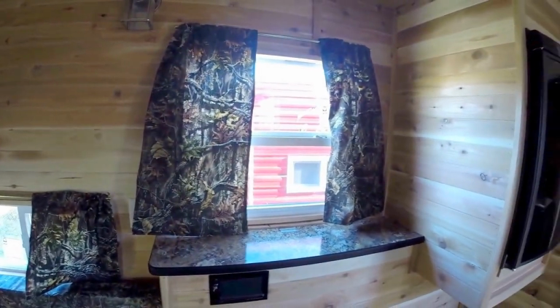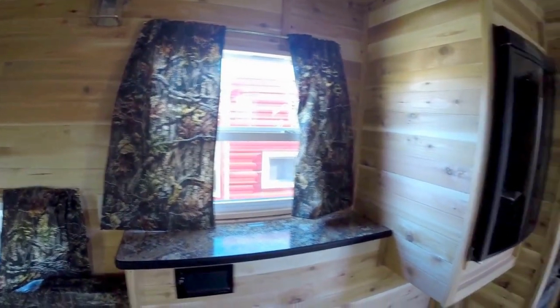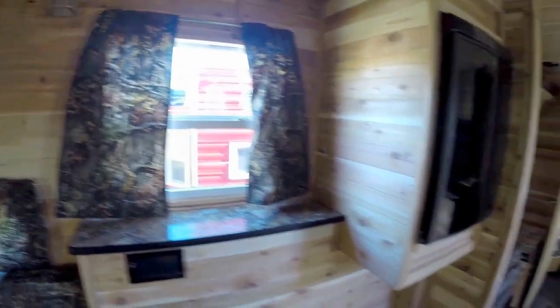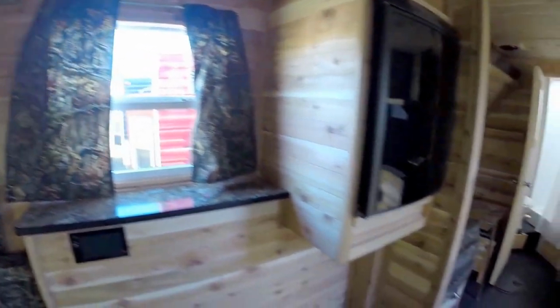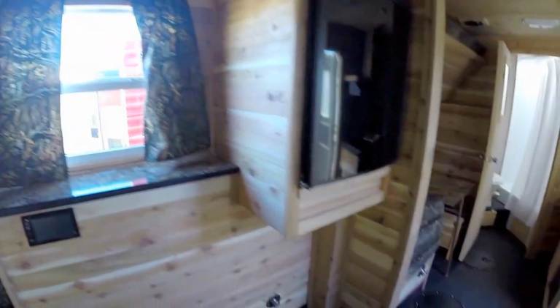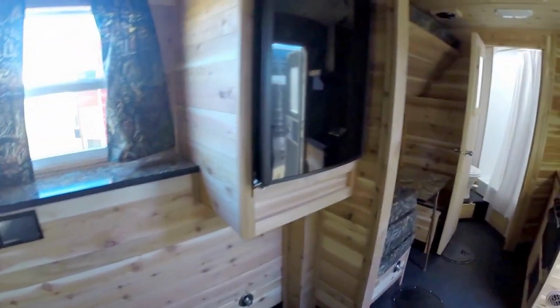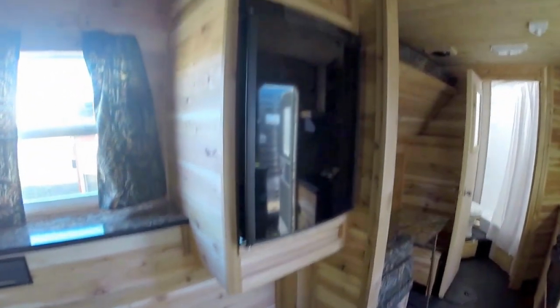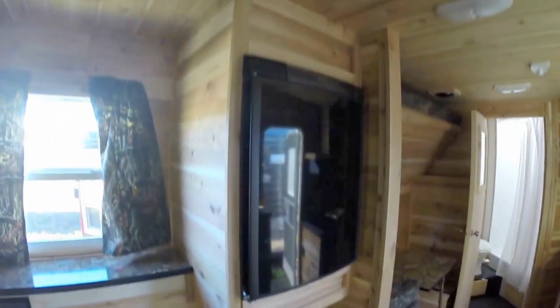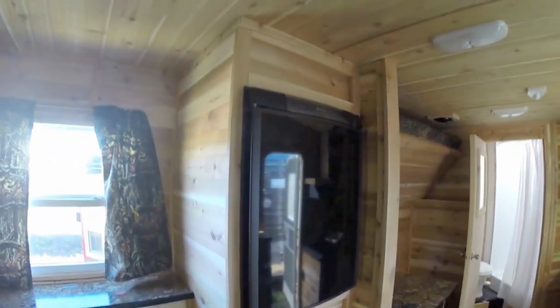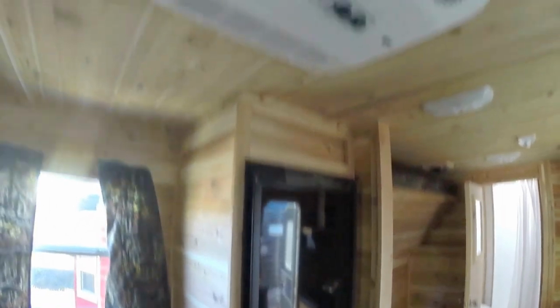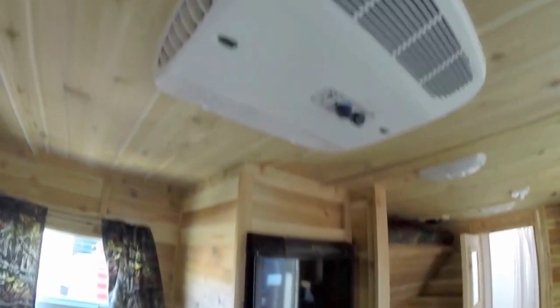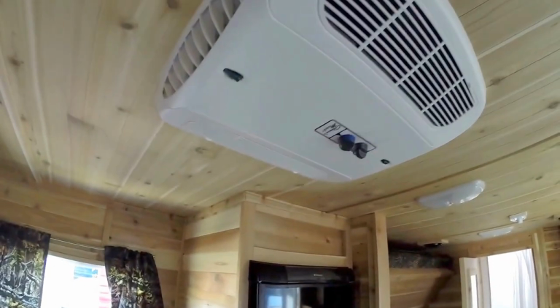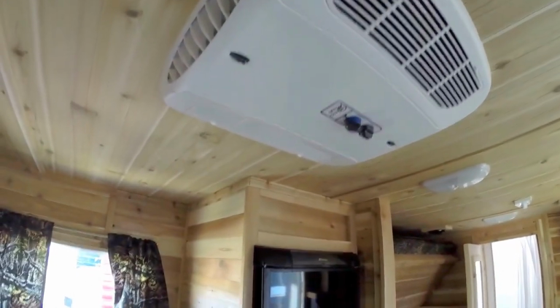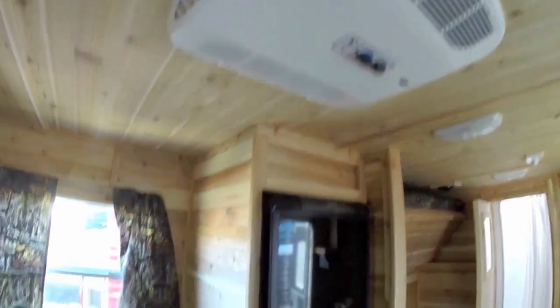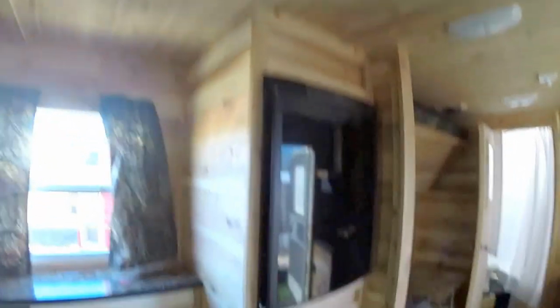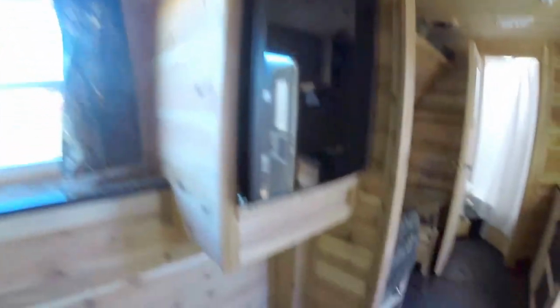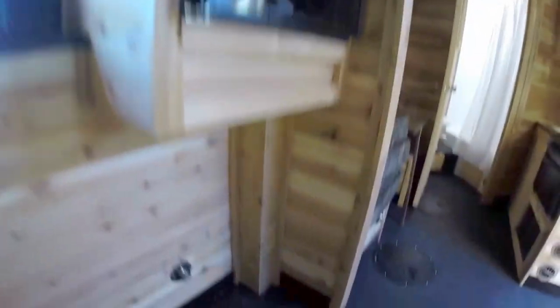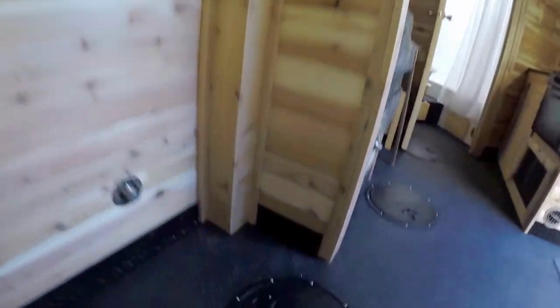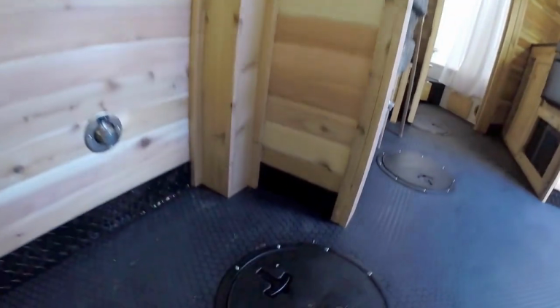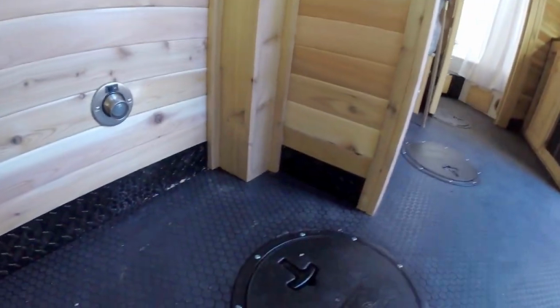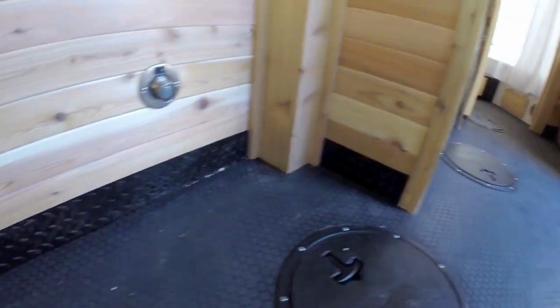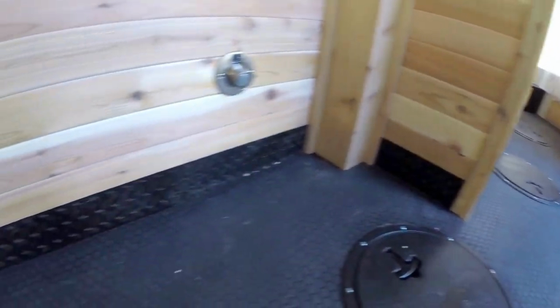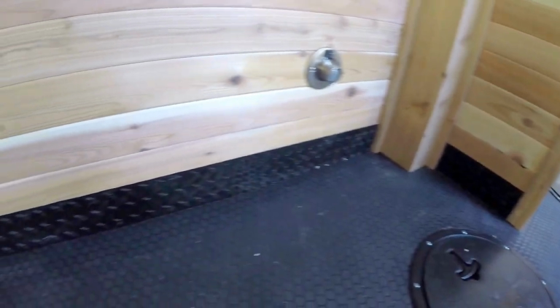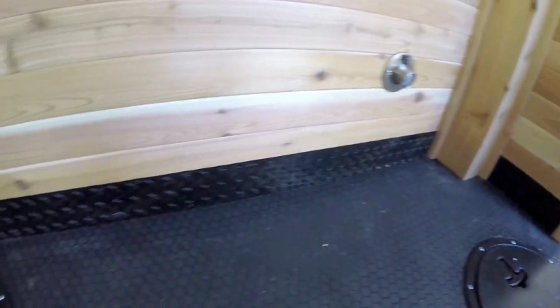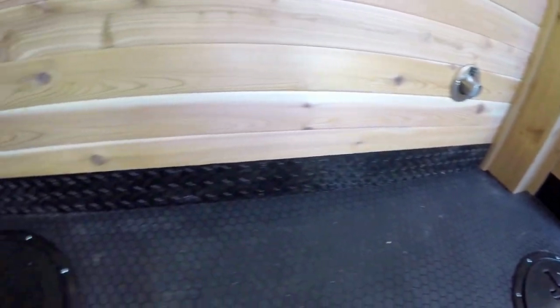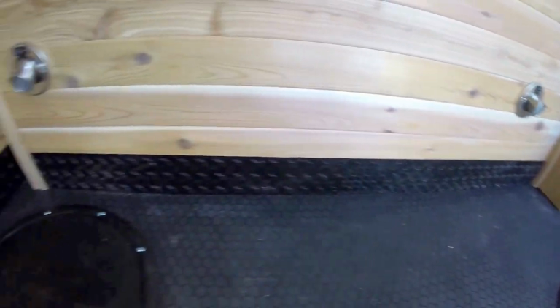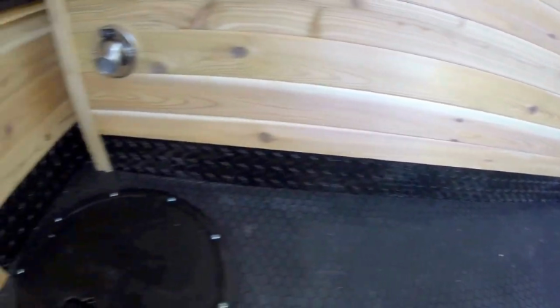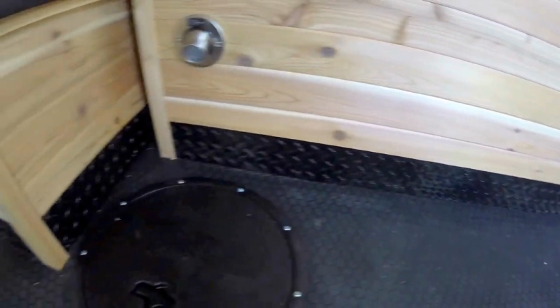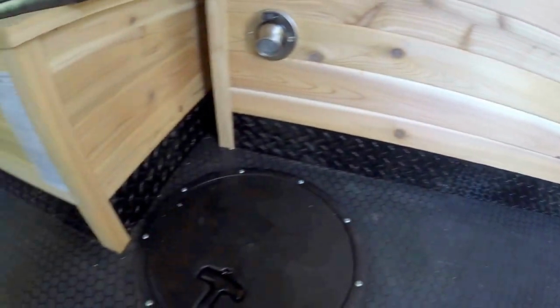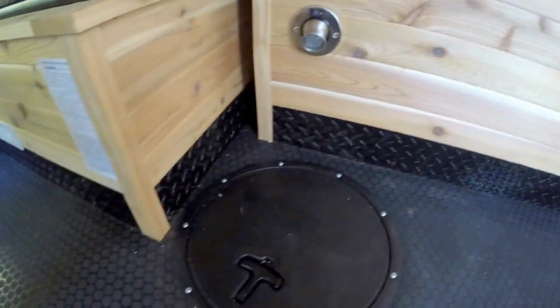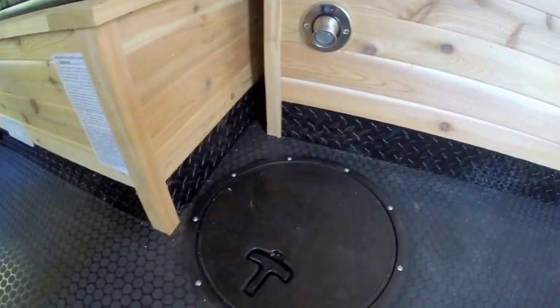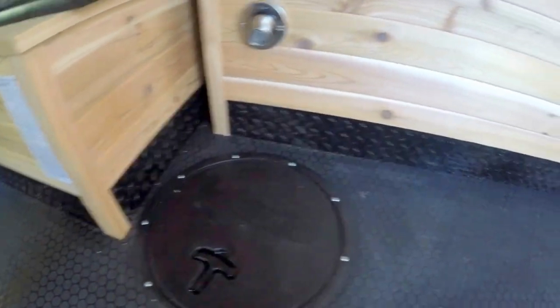Nice big windows. We've got the medium fridge. The air conditioner up top. And we ordered it with the stone guard on the inside as well, so it really protects that wood down by the floor.